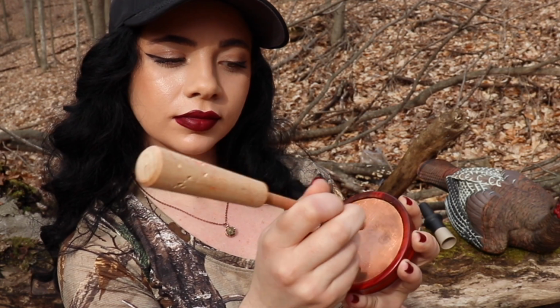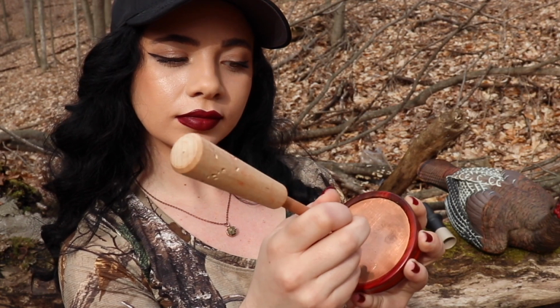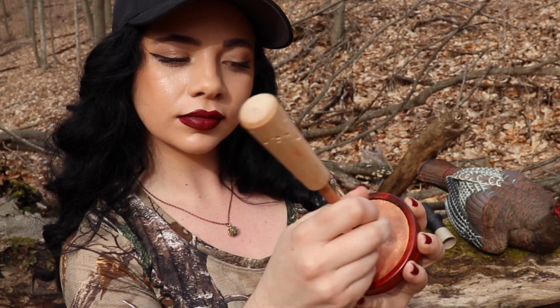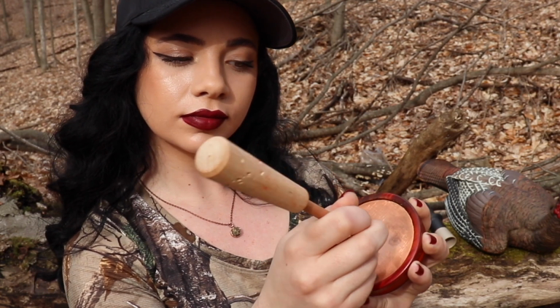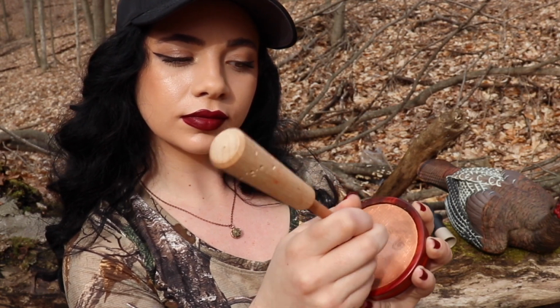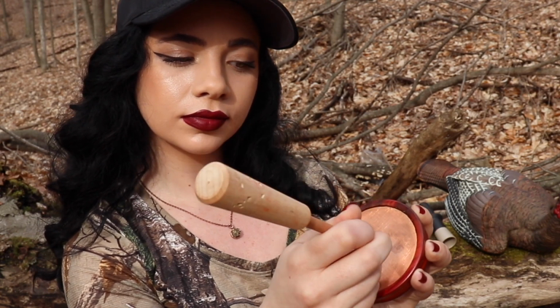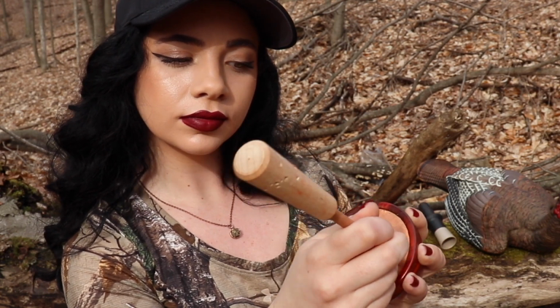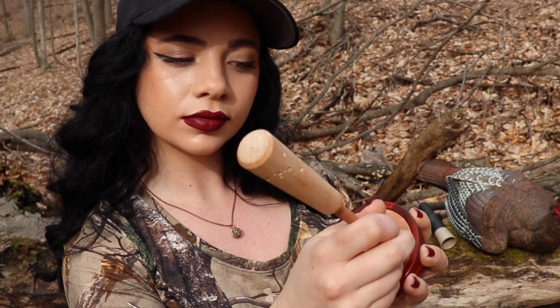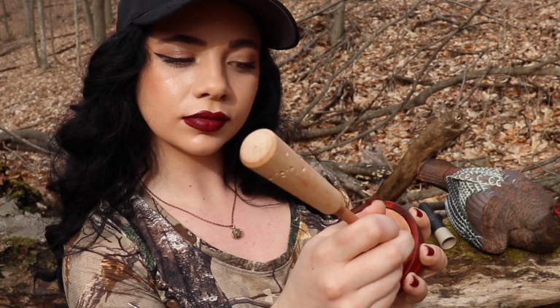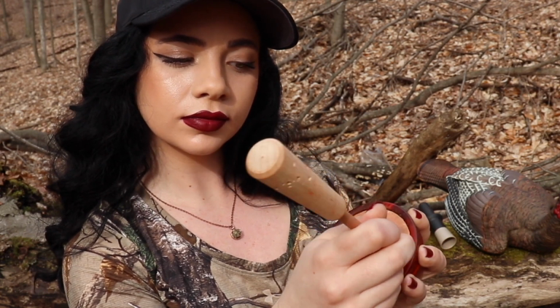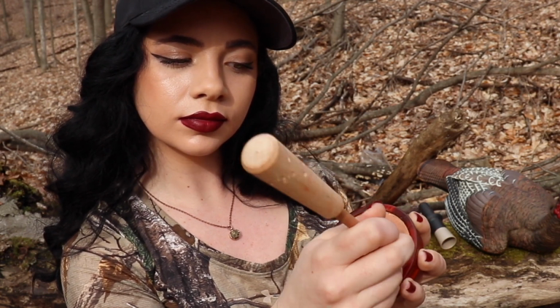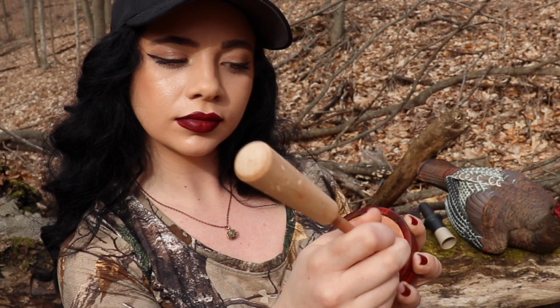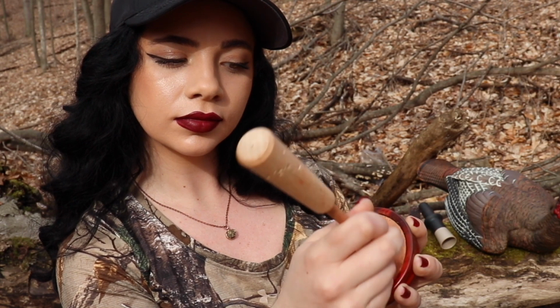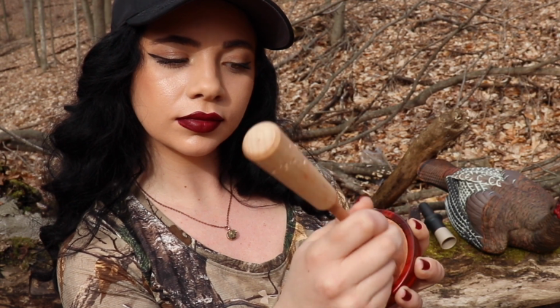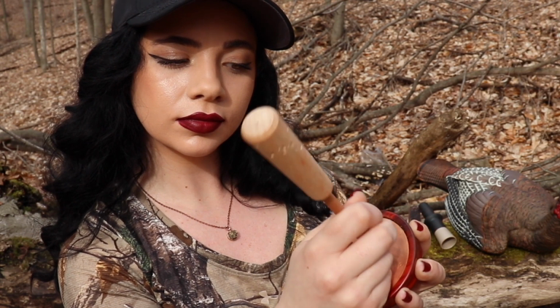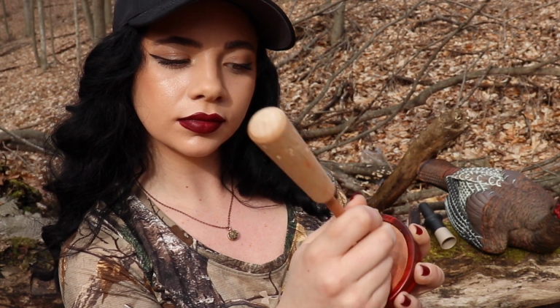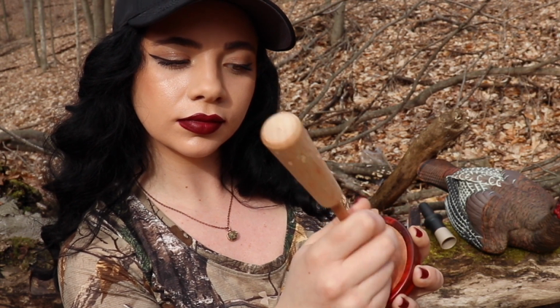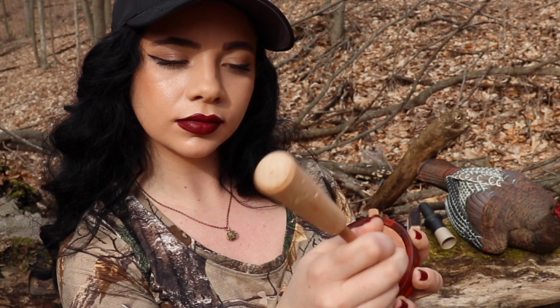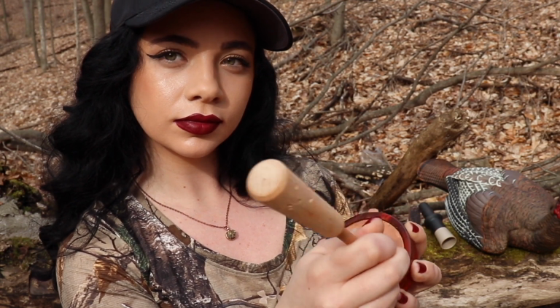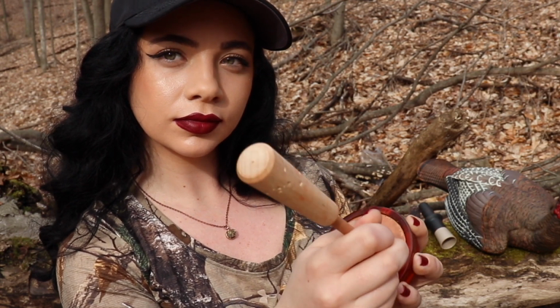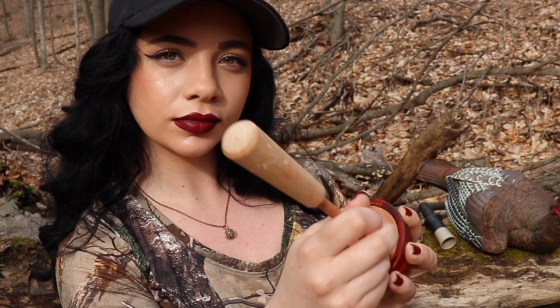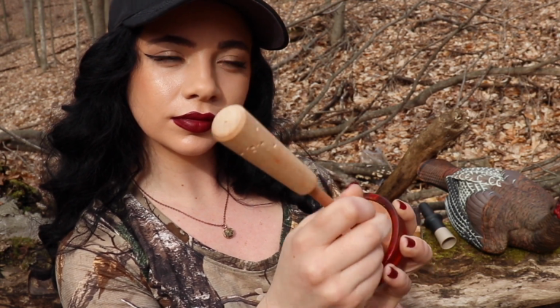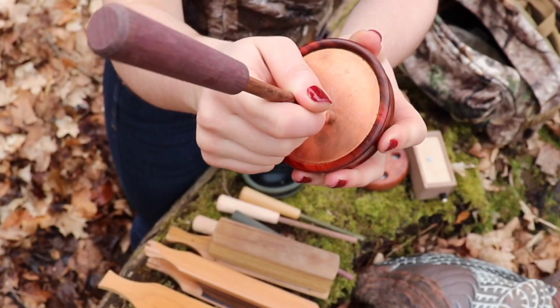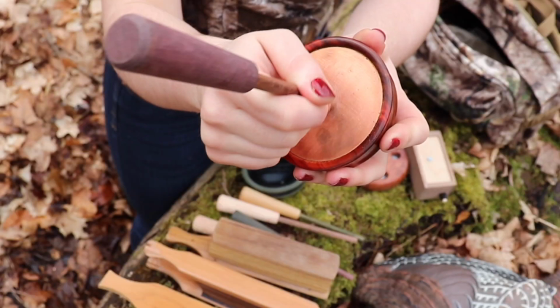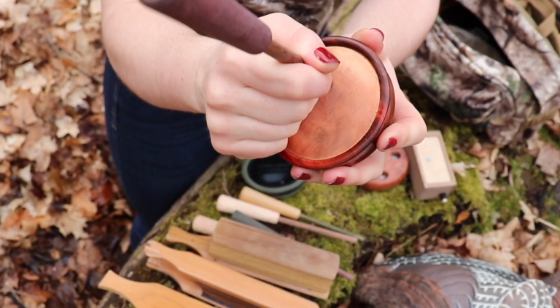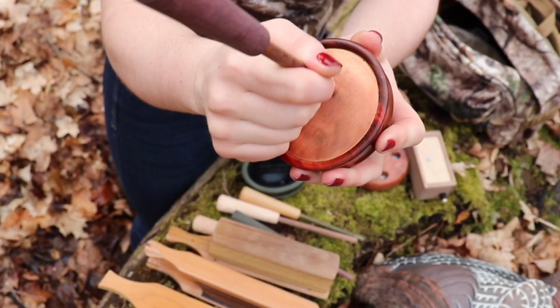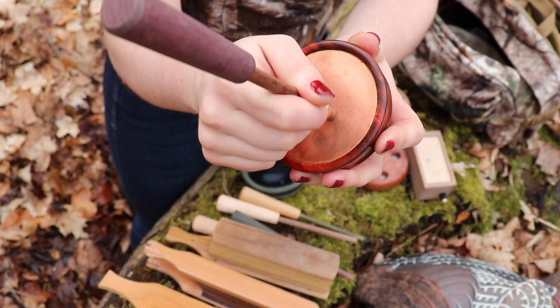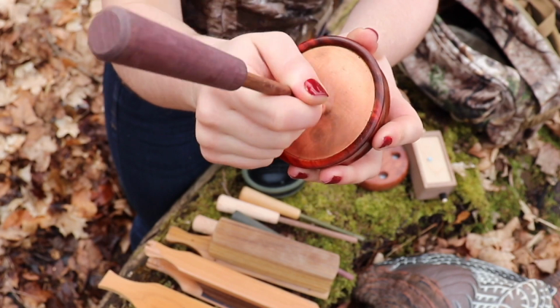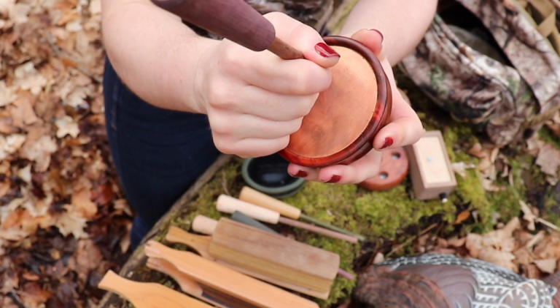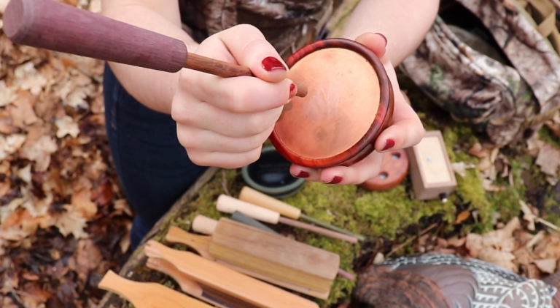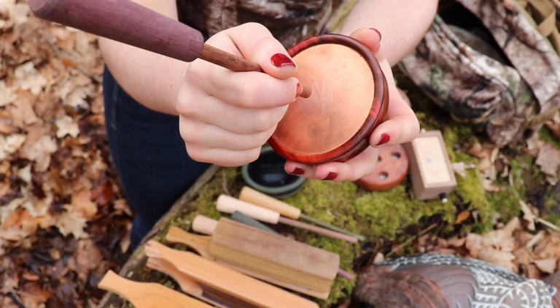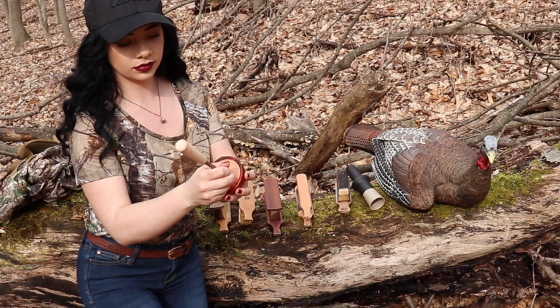Cutting is a series of loud and fast clucks mixed in with some yelps. It is used when a hen is fired up. If a gobbler has gone silent, many times using this call will work to get a response.